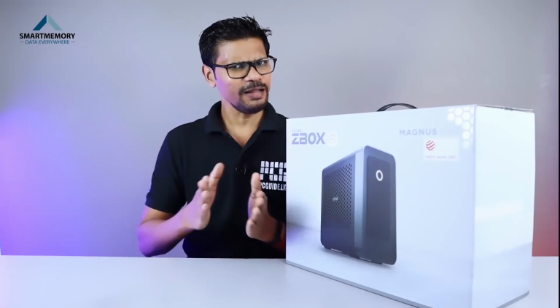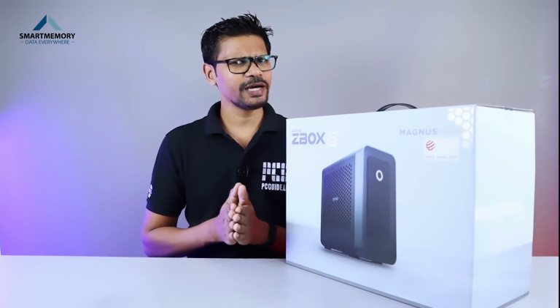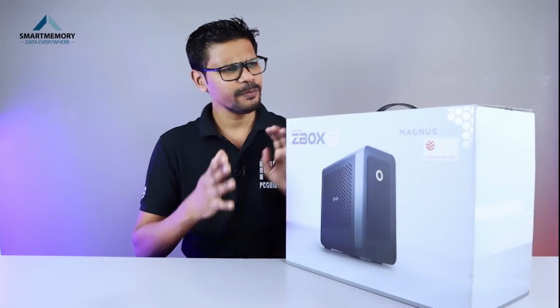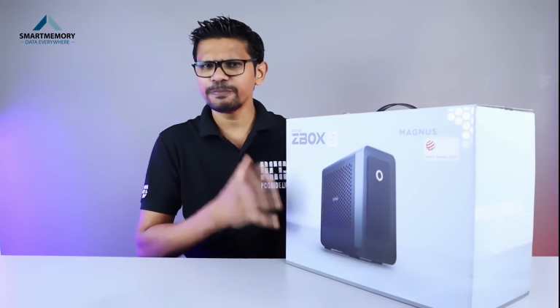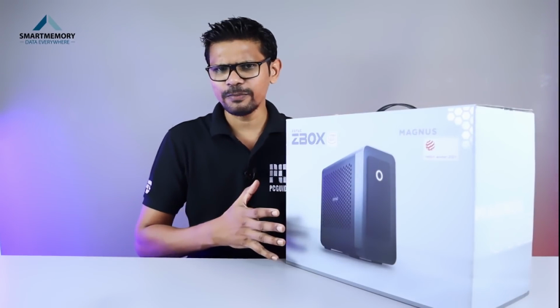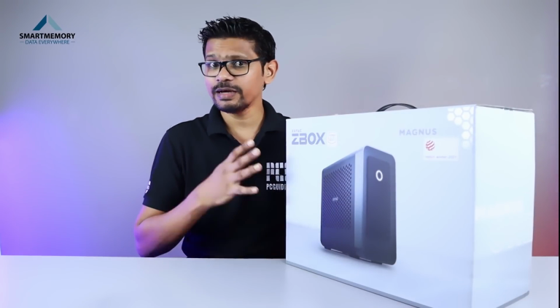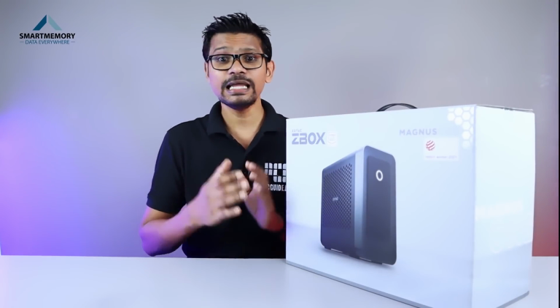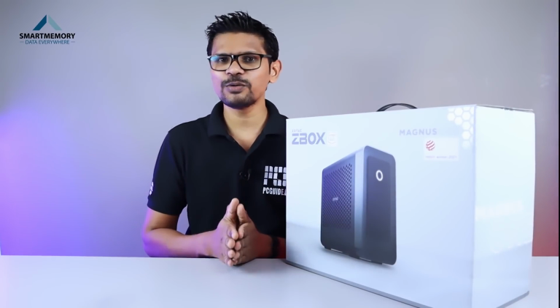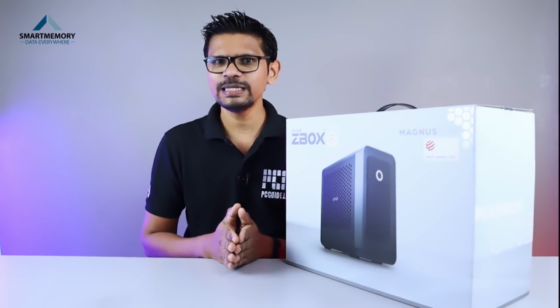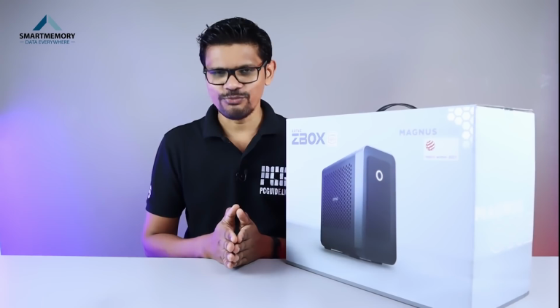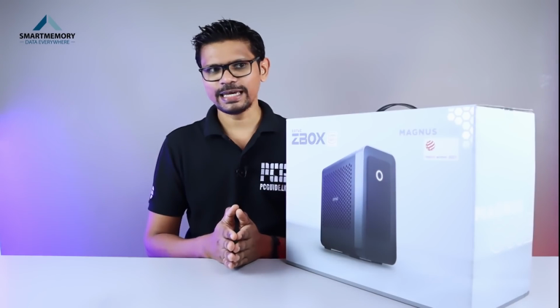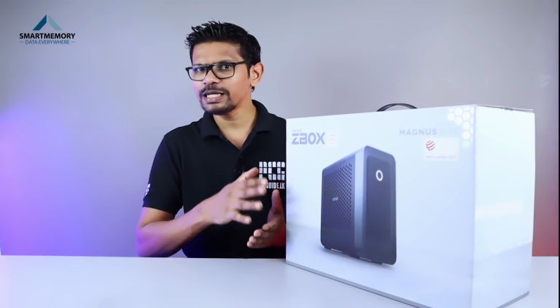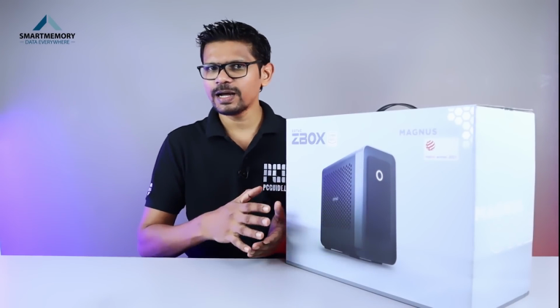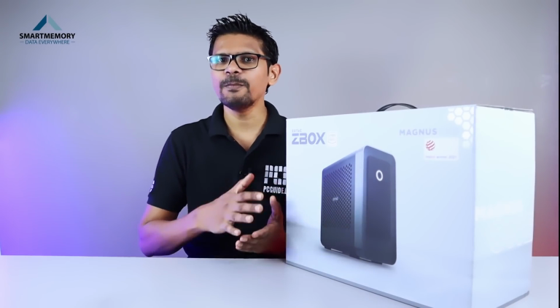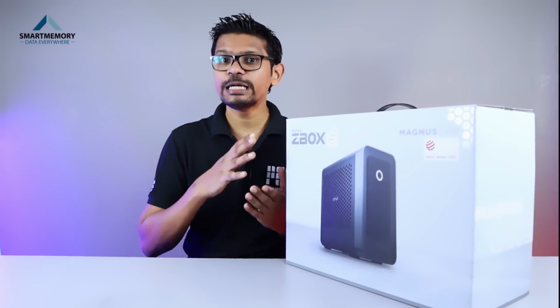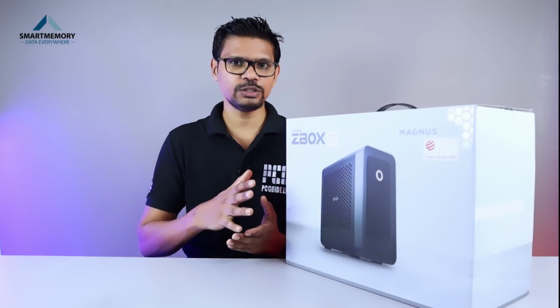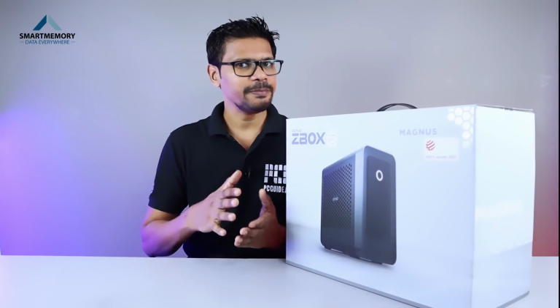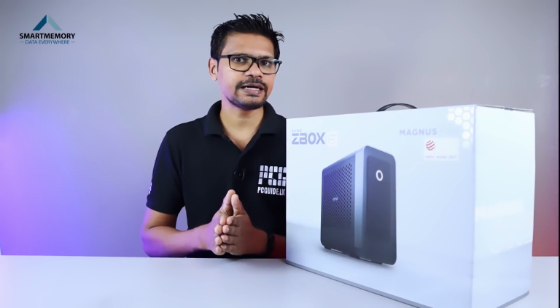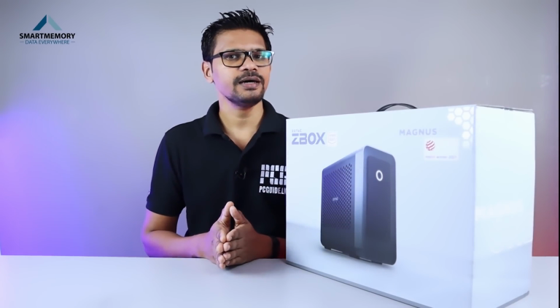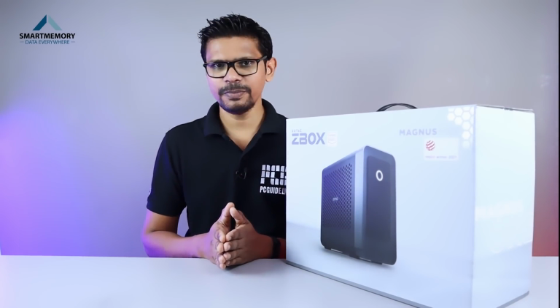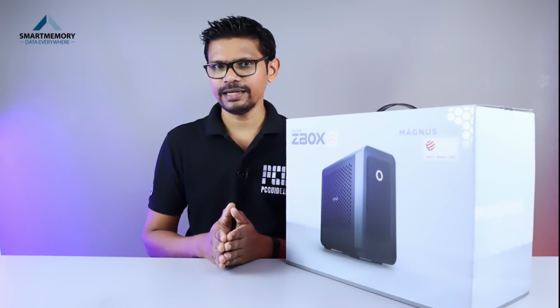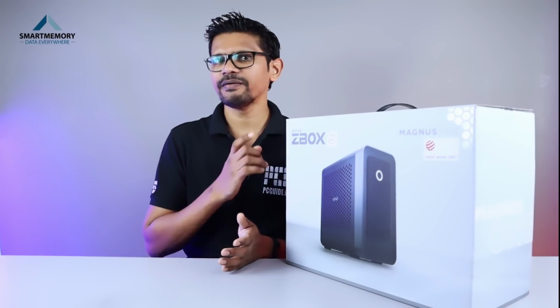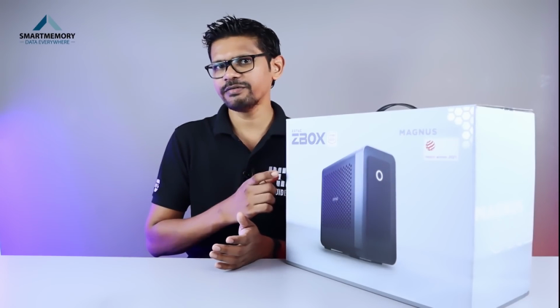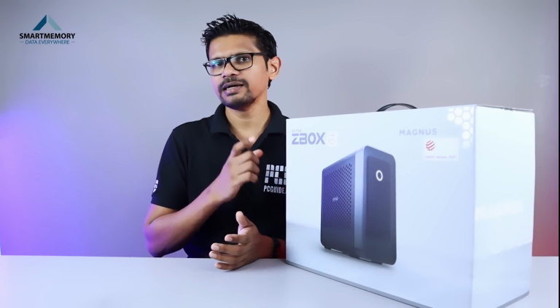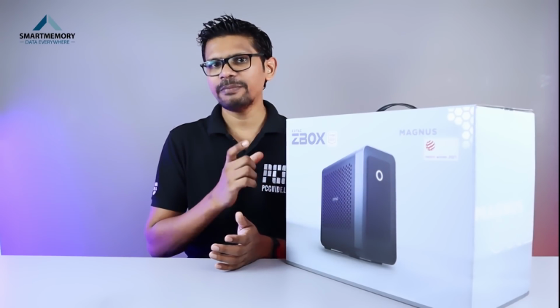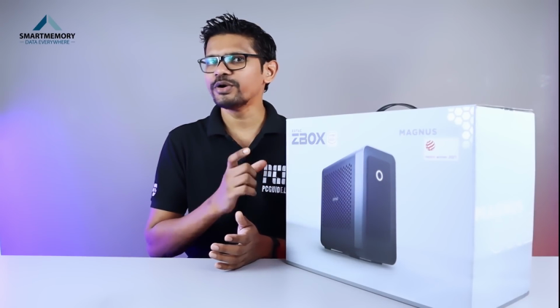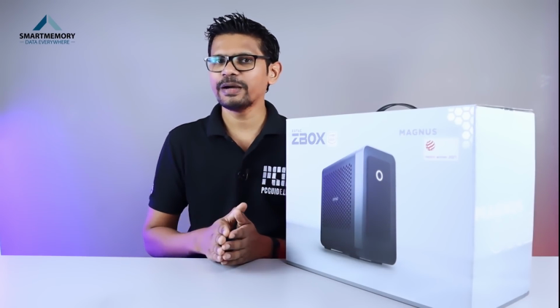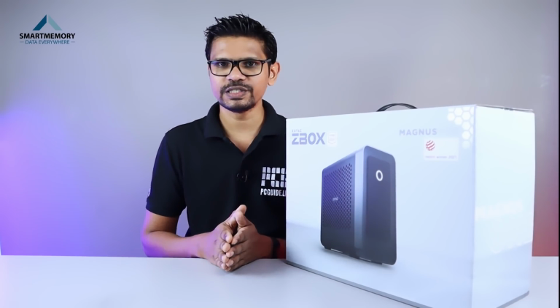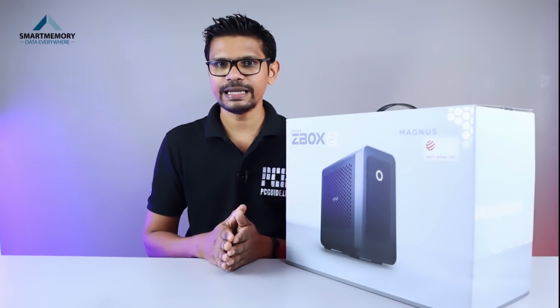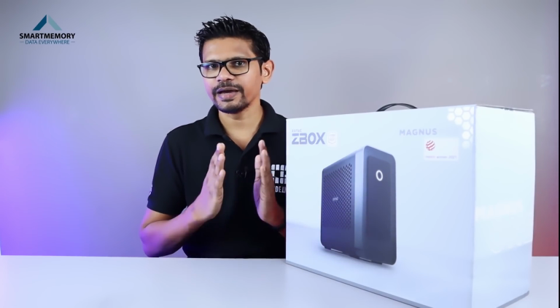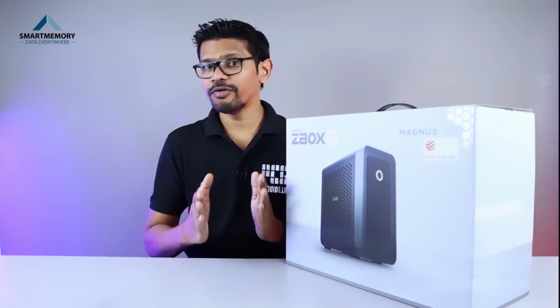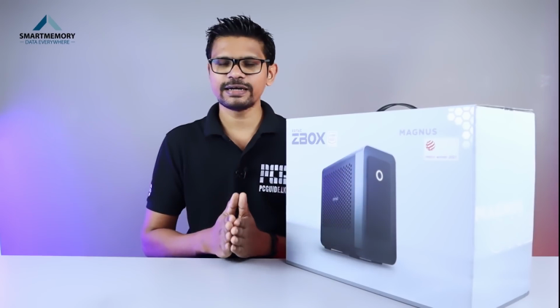Let's talk about this. We have to use the components of a desktop PC. This is a form factor.